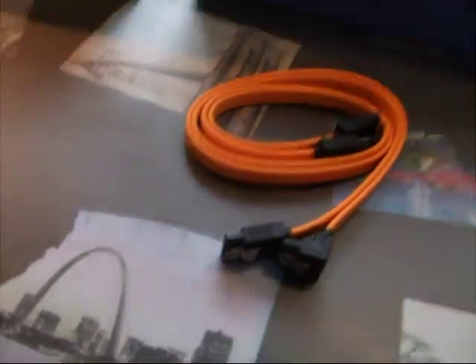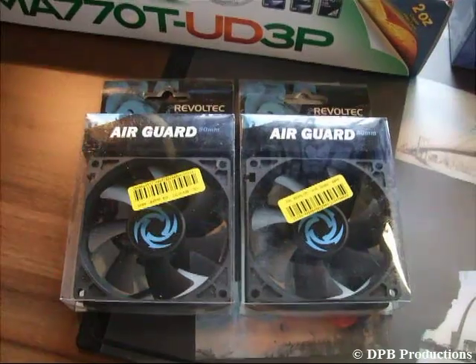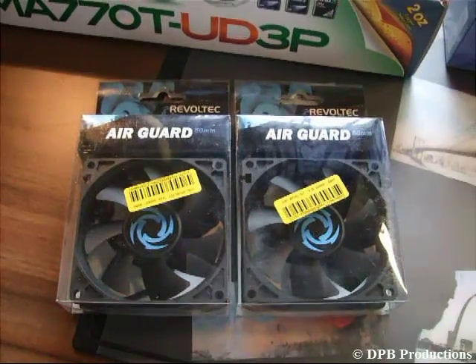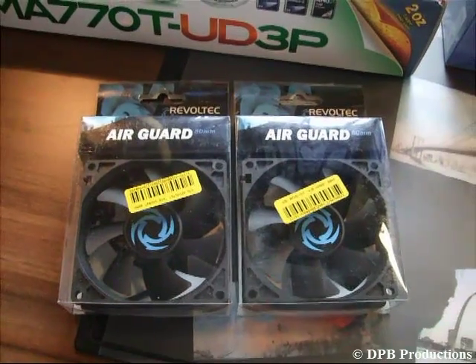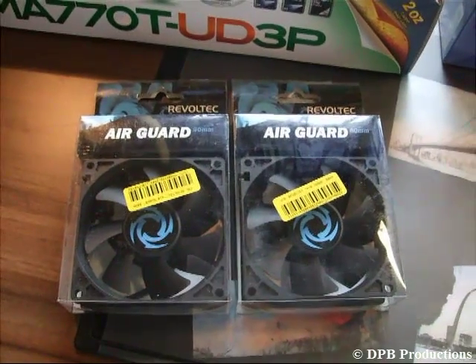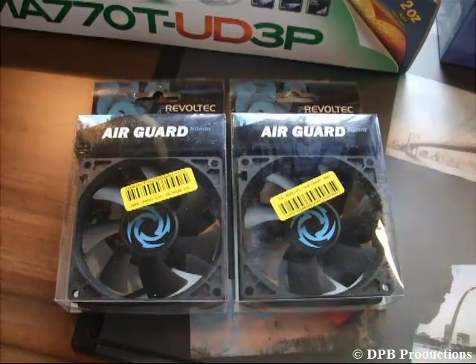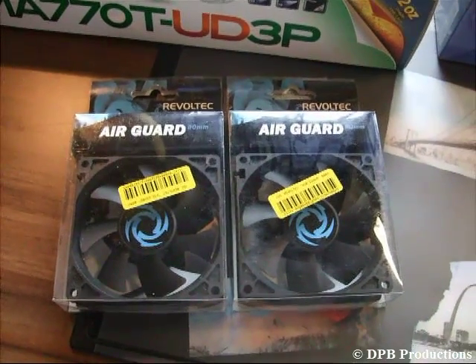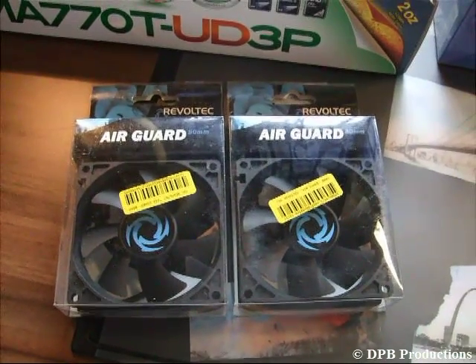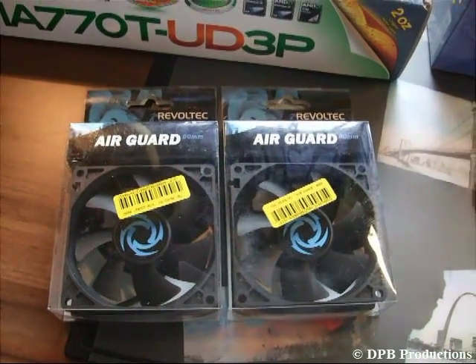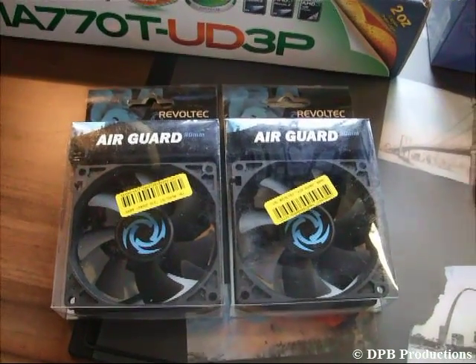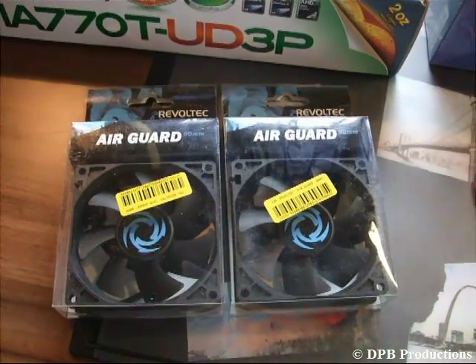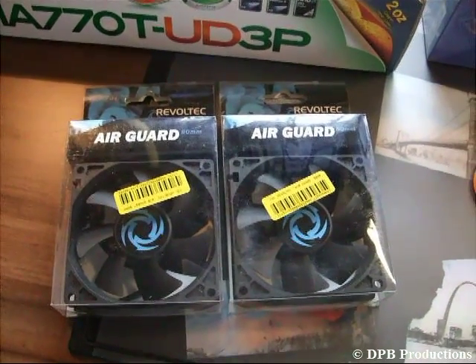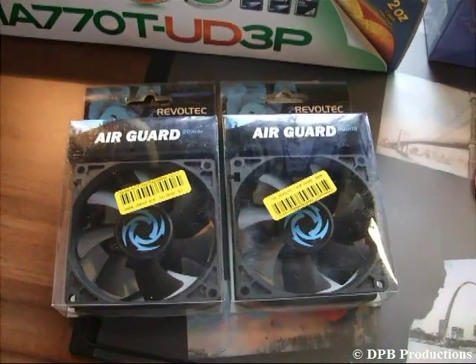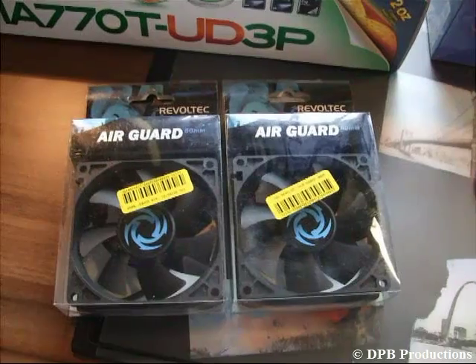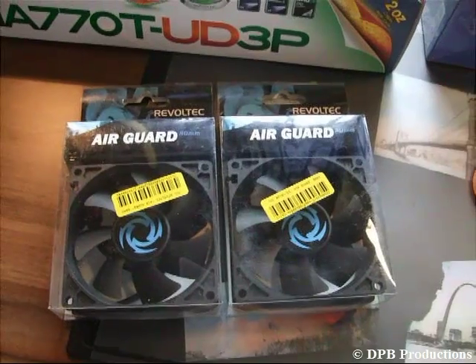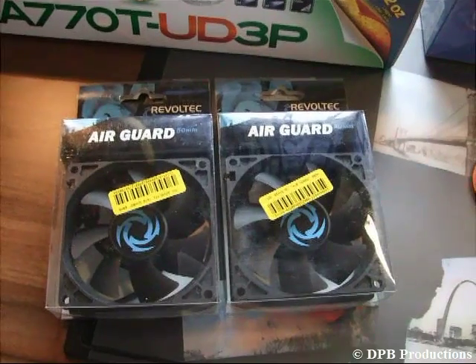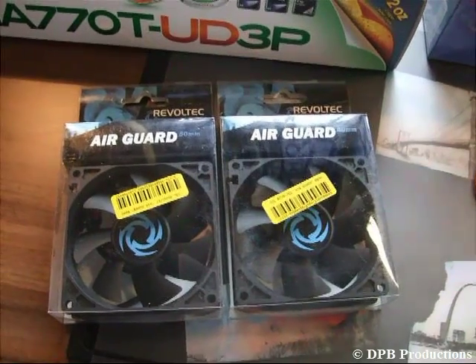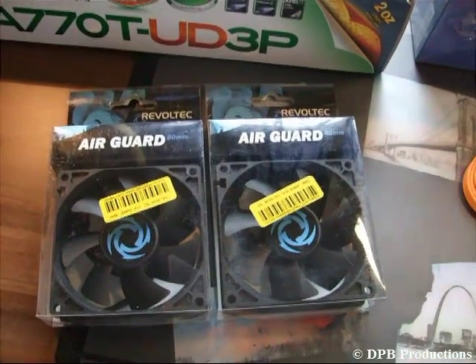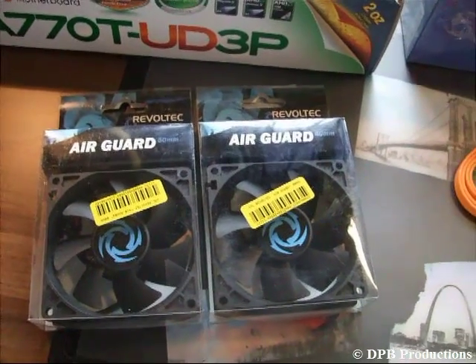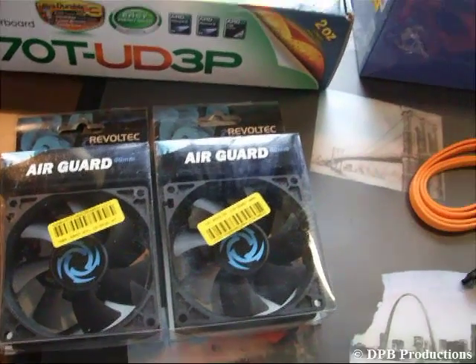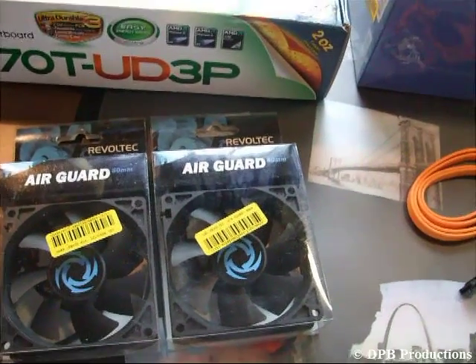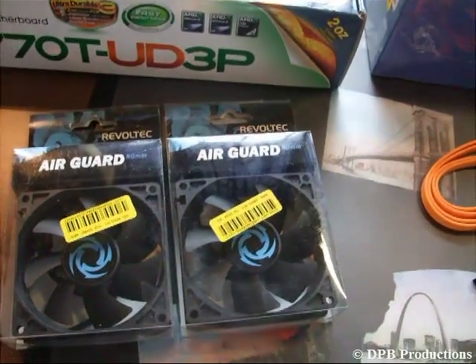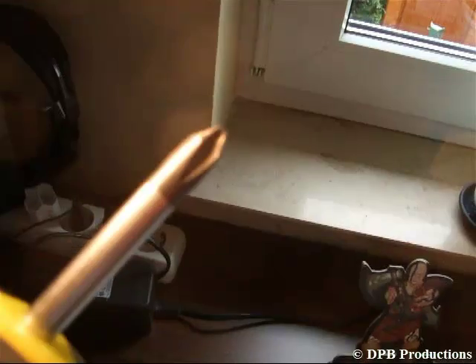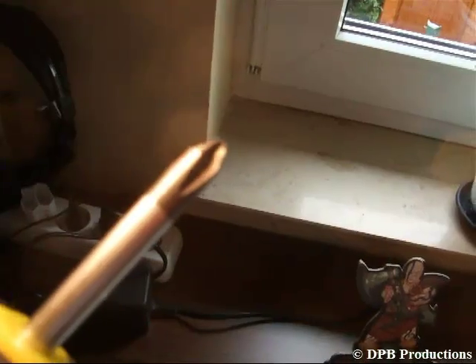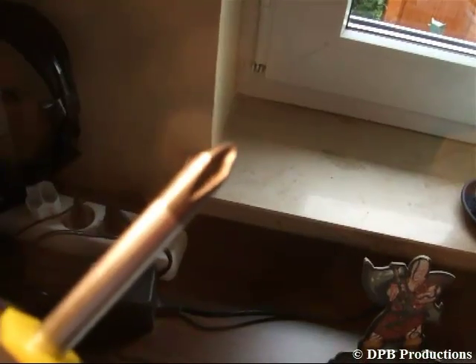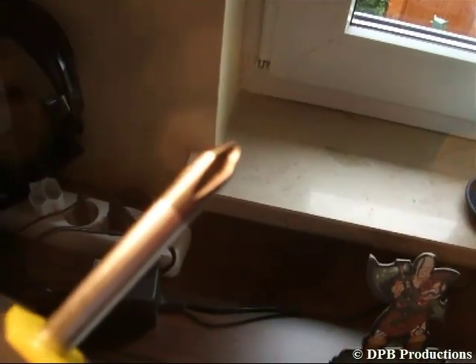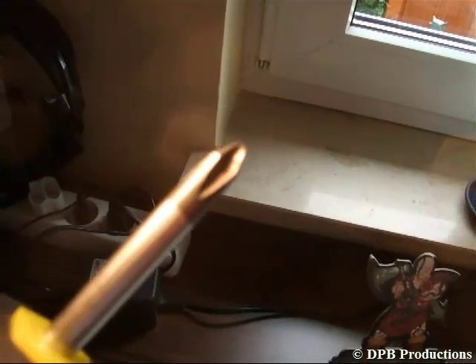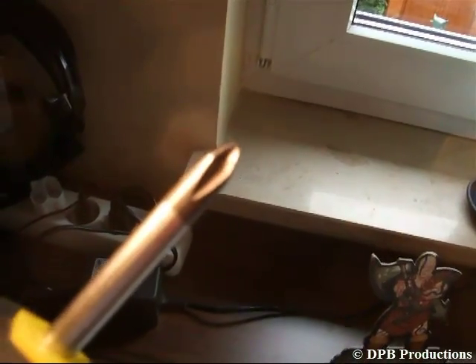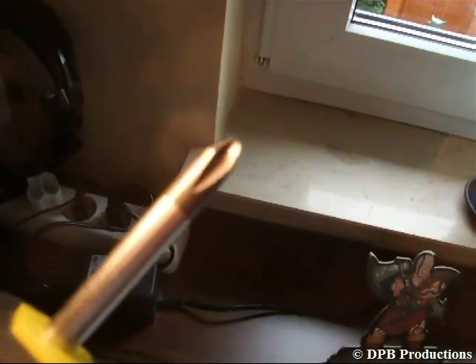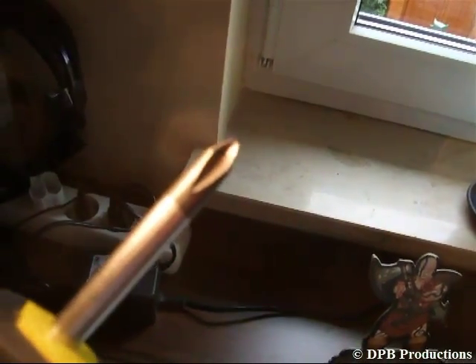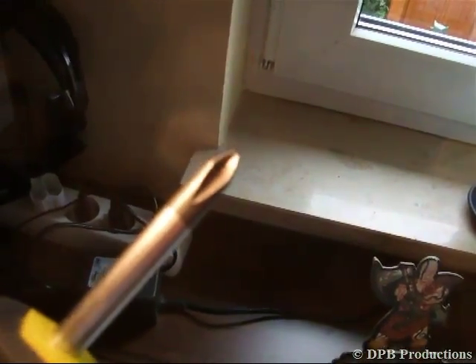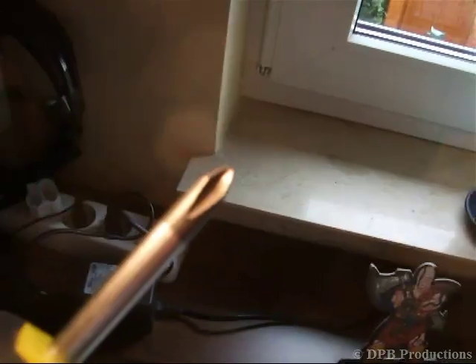You also need some fans for your case. You can use your old case or you can buy a new one — this doesn't matter. The thing you need is a screwdriver with a Phillips head.